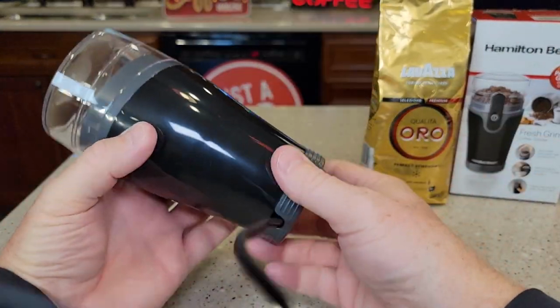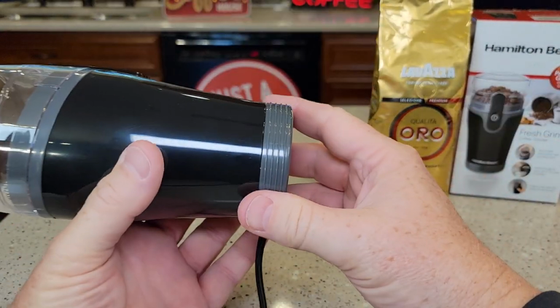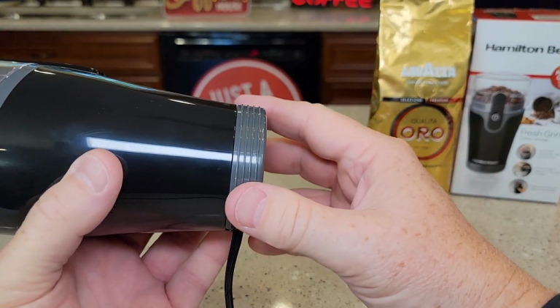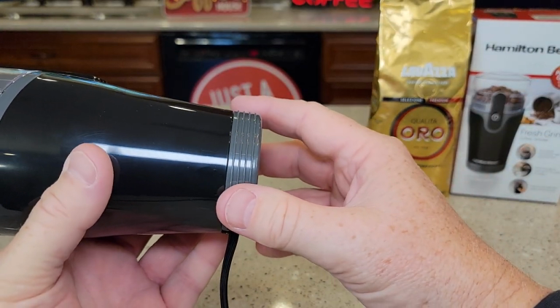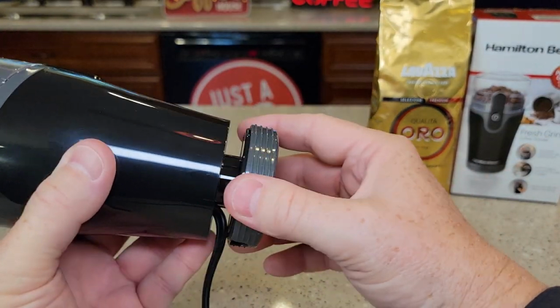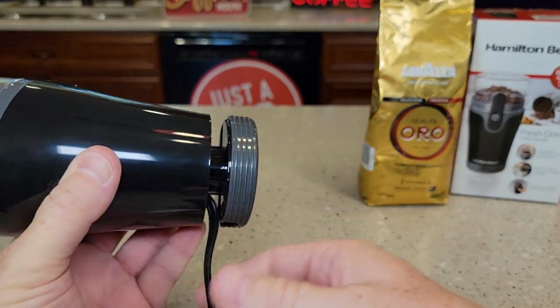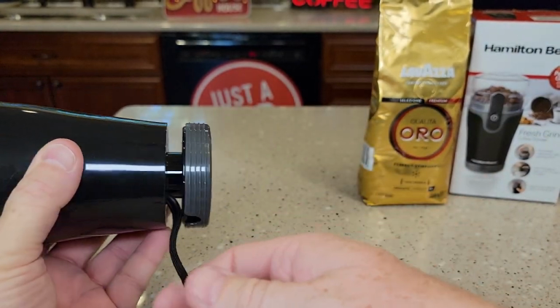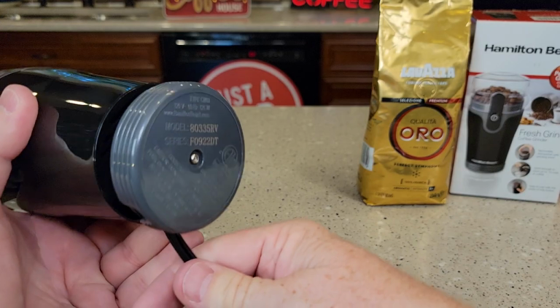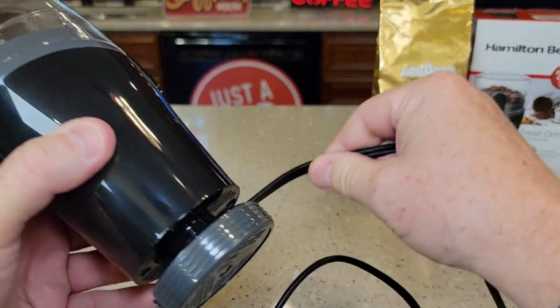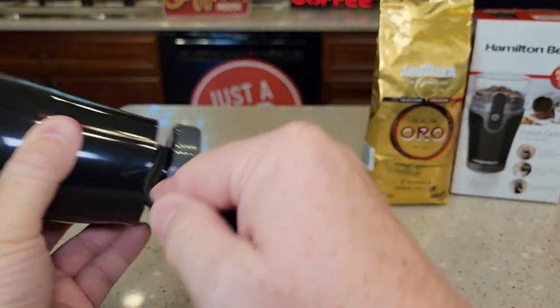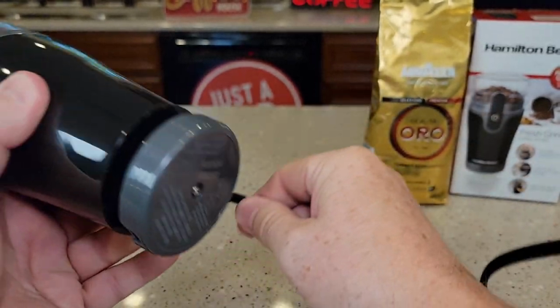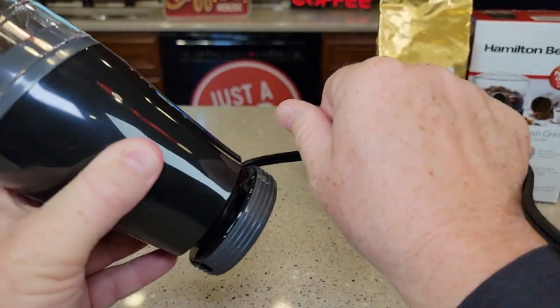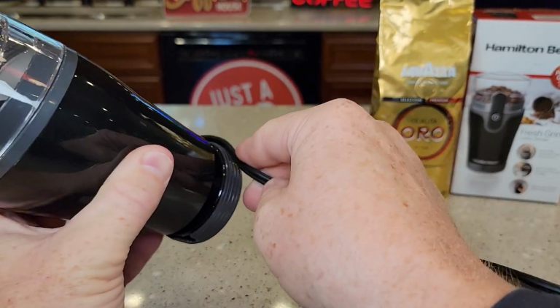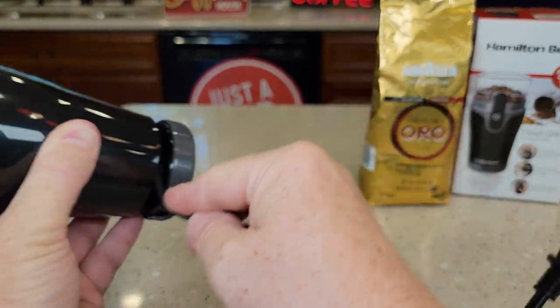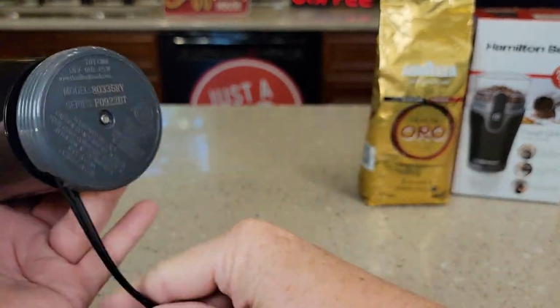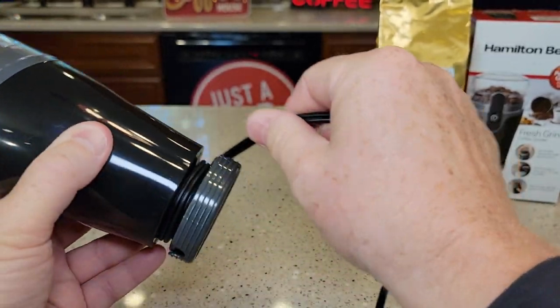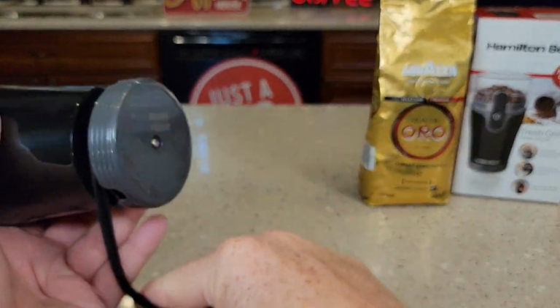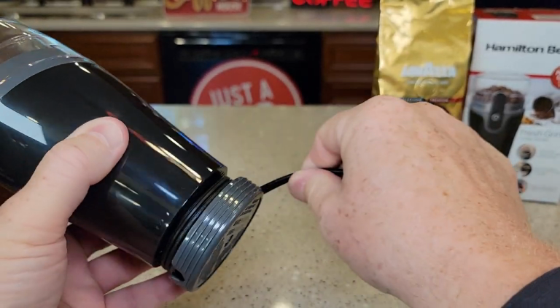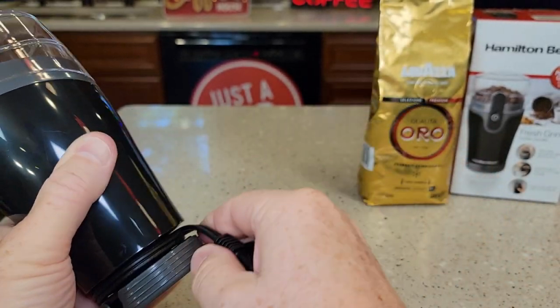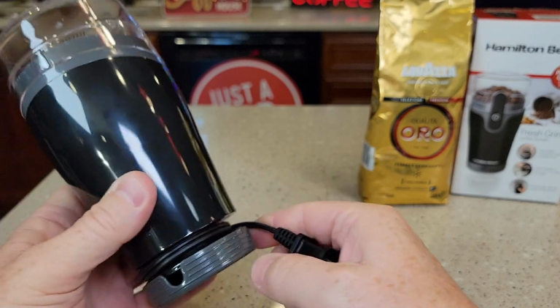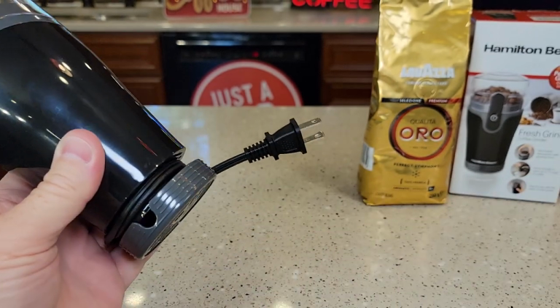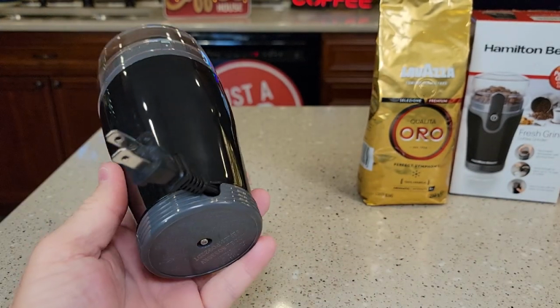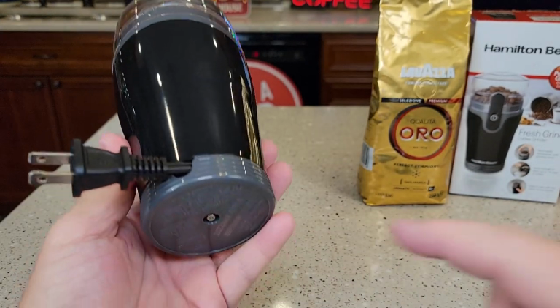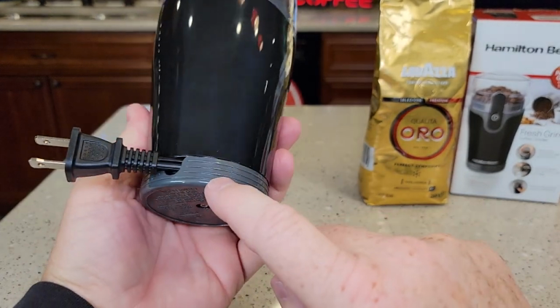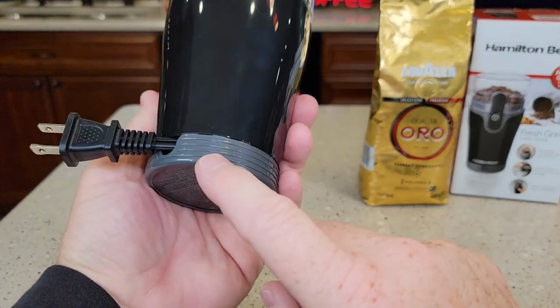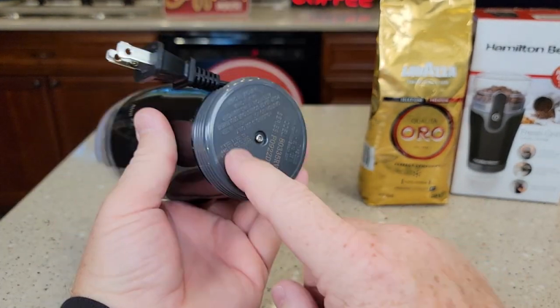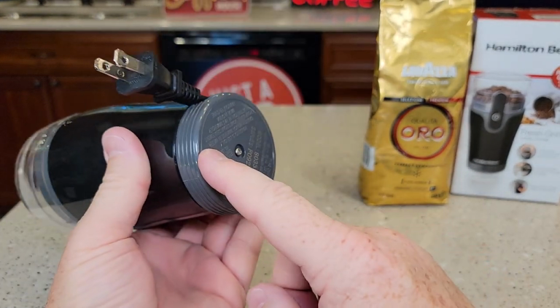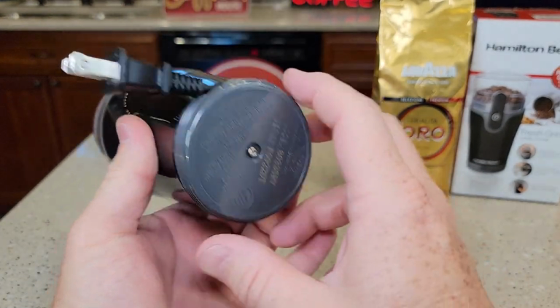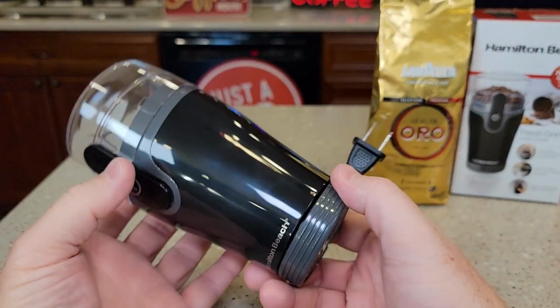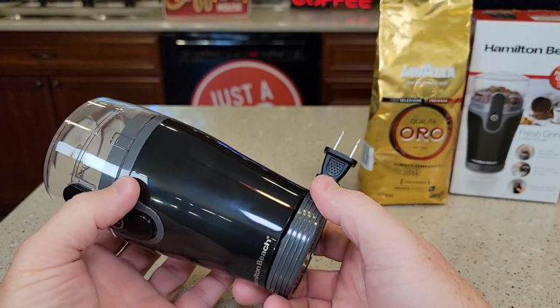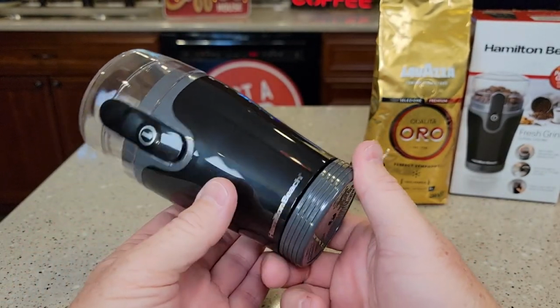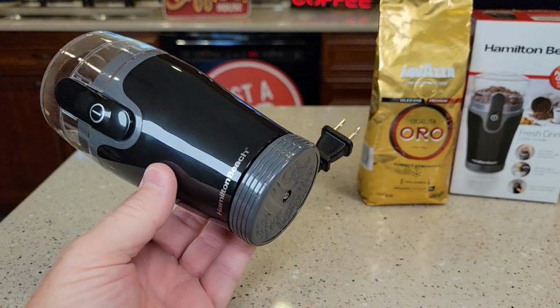The next fun thing is cord storage. You pull this out and you can wrap this cord around and store up that cord, then throw this in the drawer. I wrapped it around and this can fit in the drawer just like that.